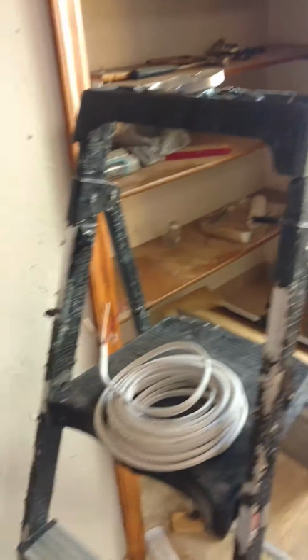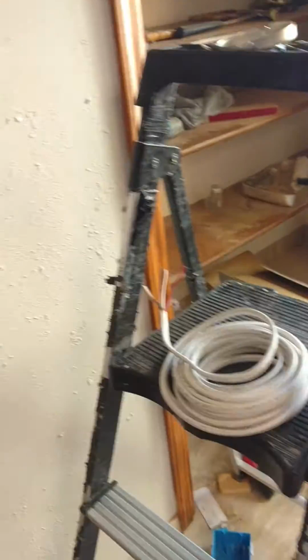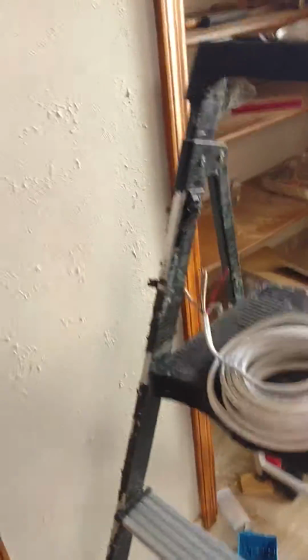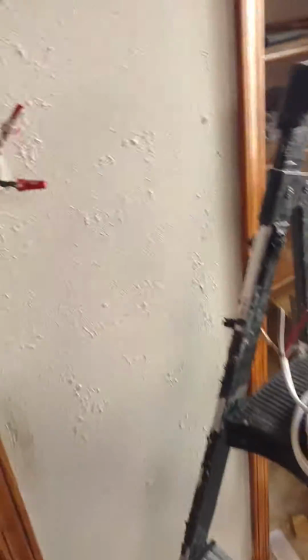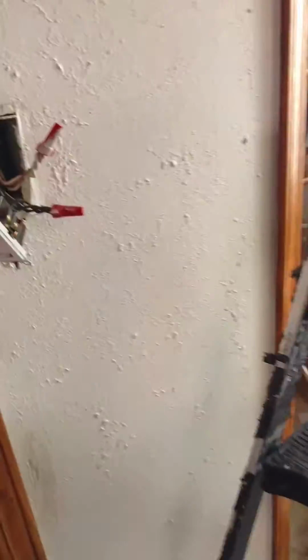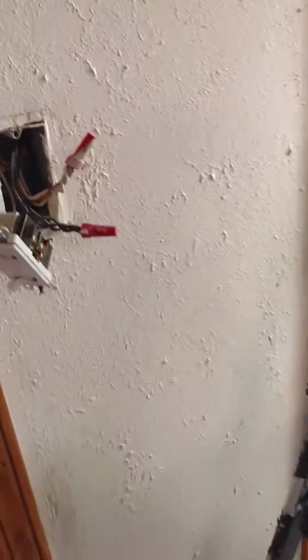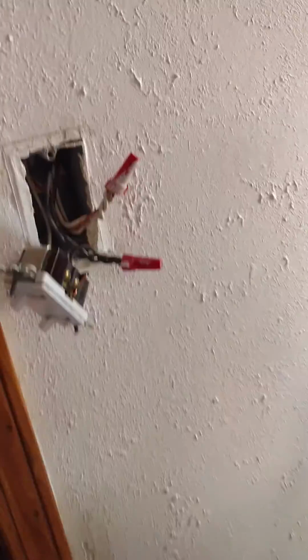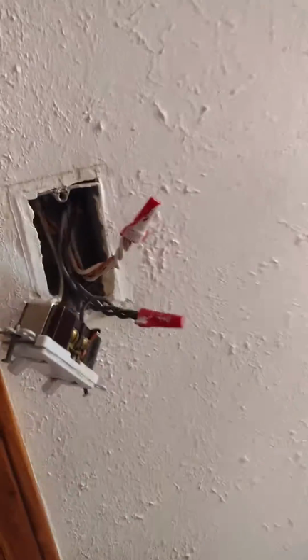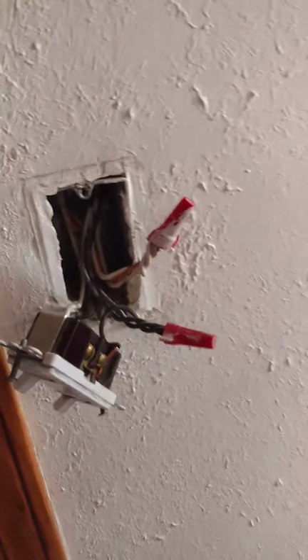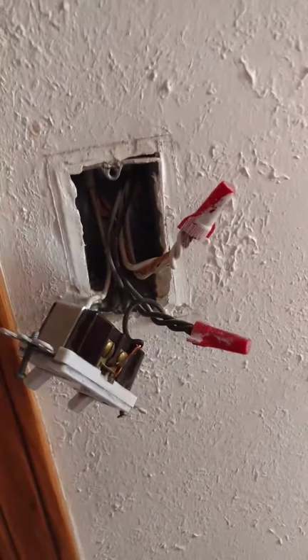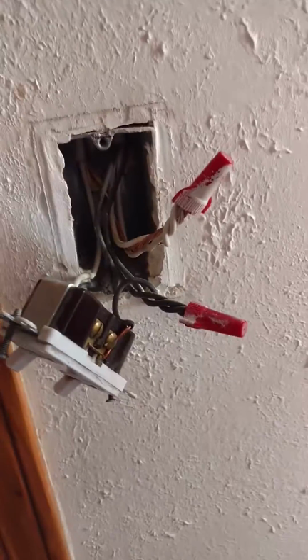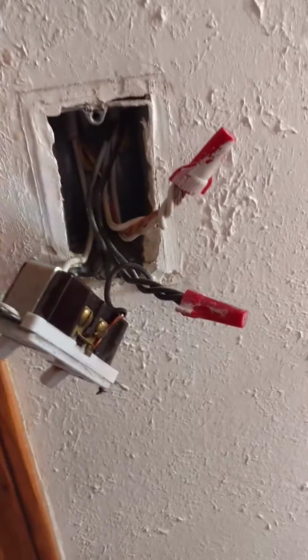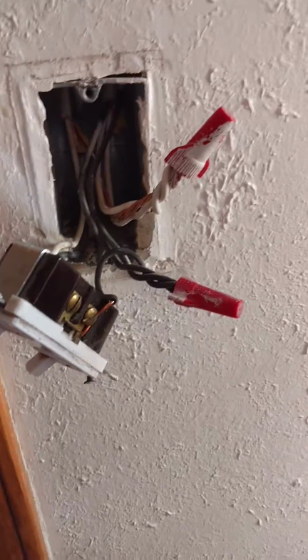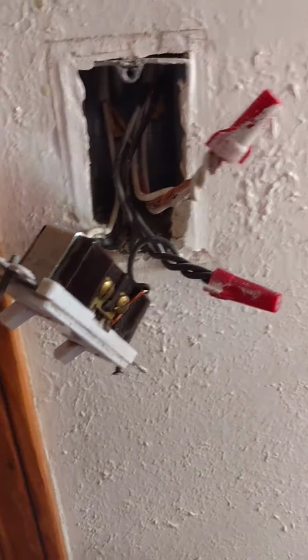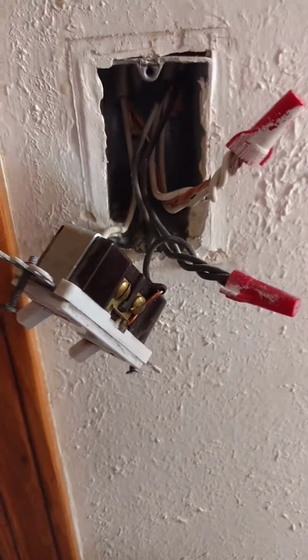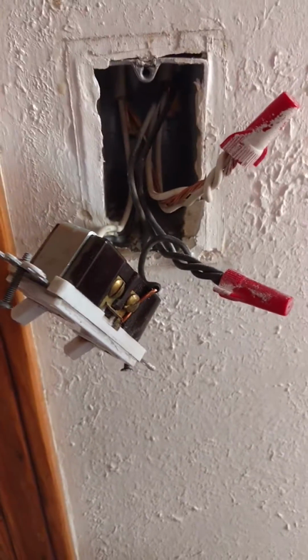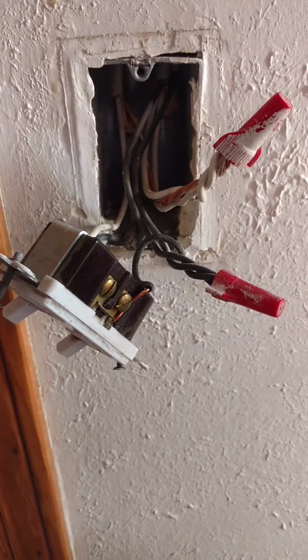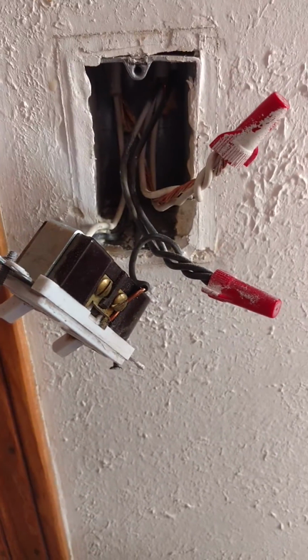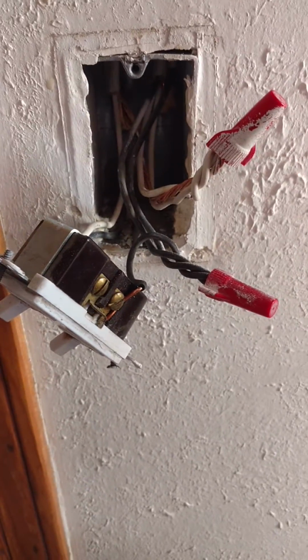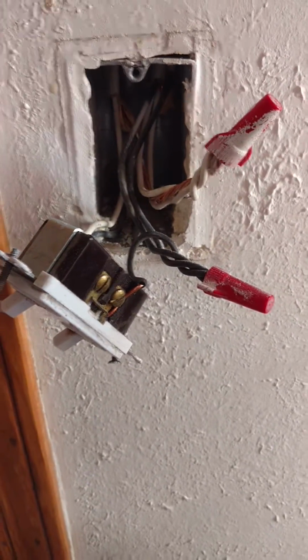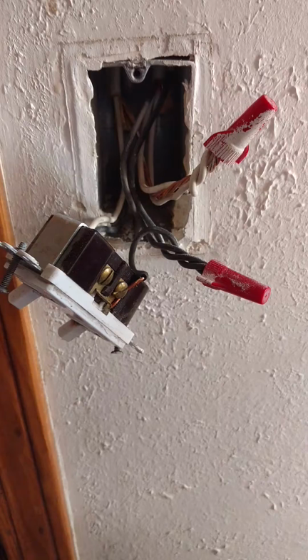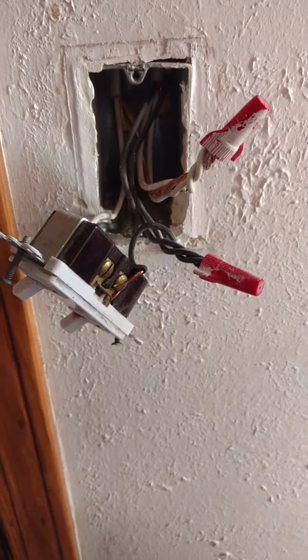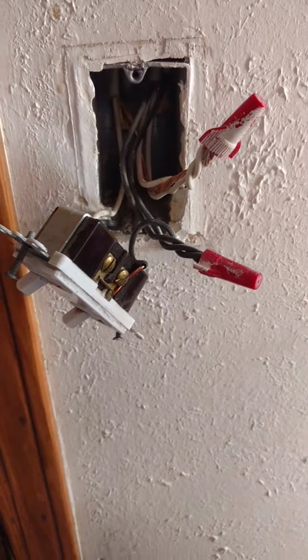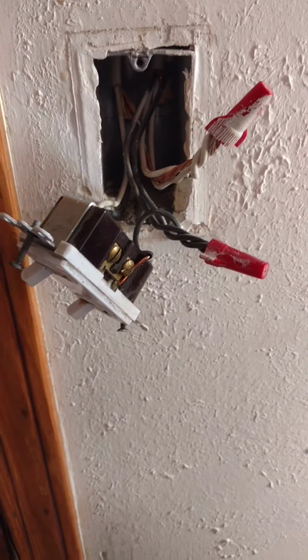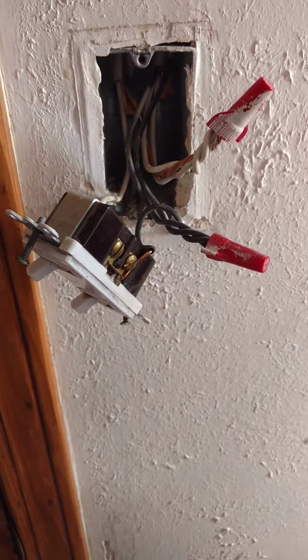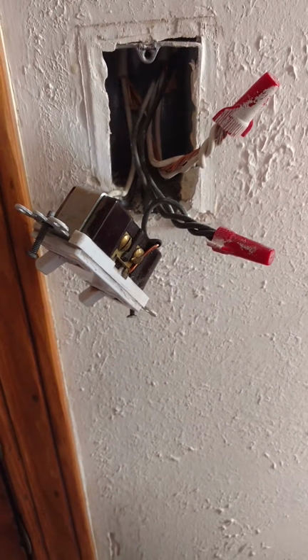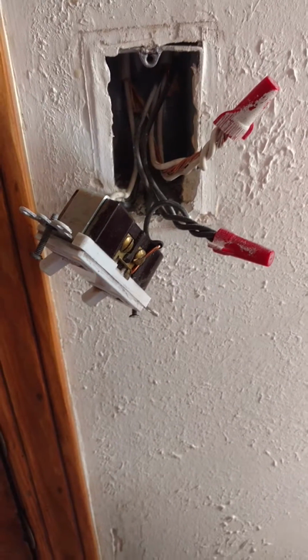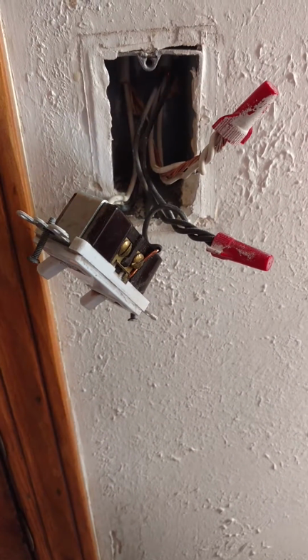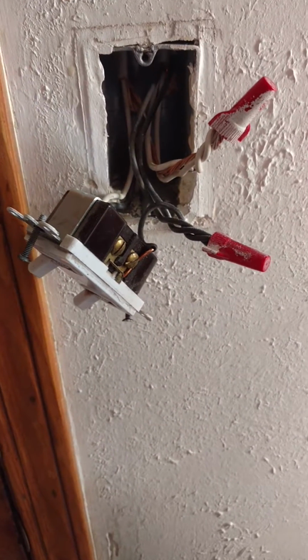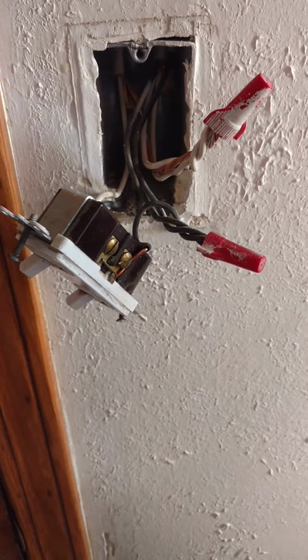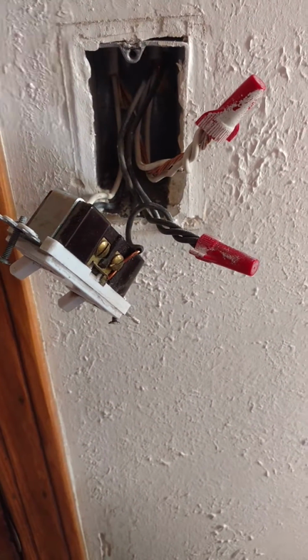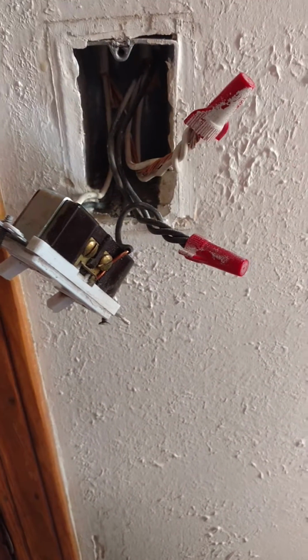I opened up this switch box and I found an unsafe condition I thought was worth shooting a little video of.